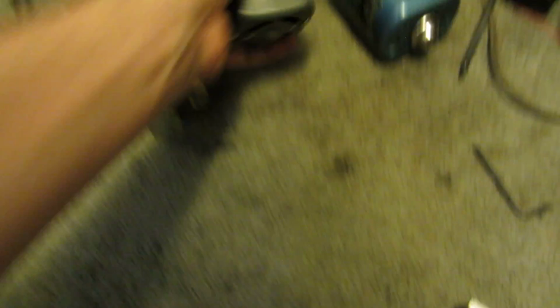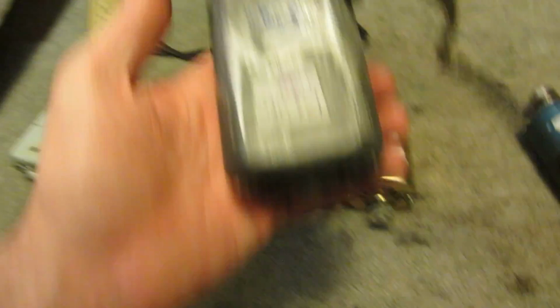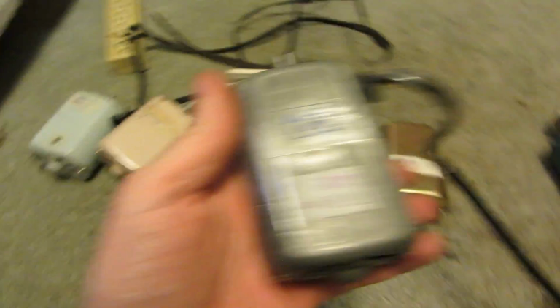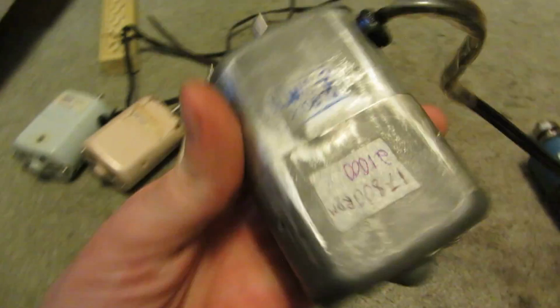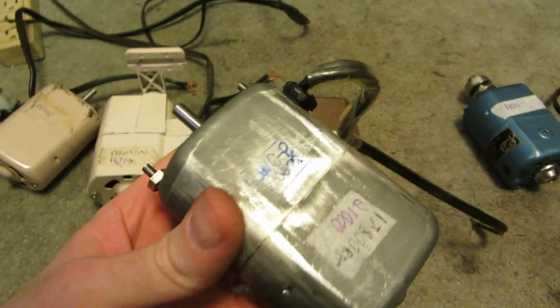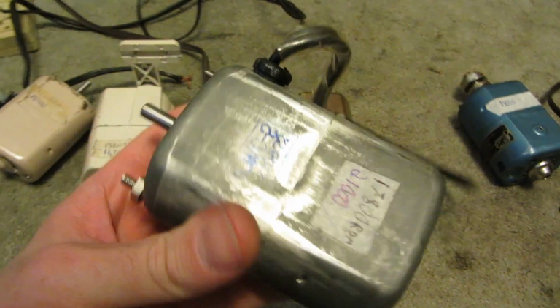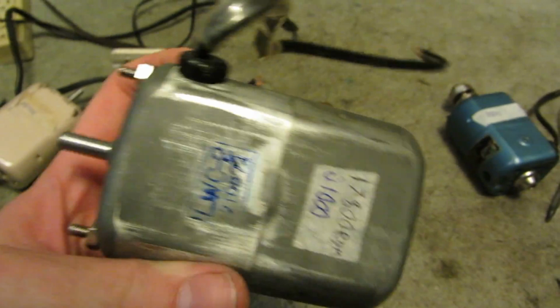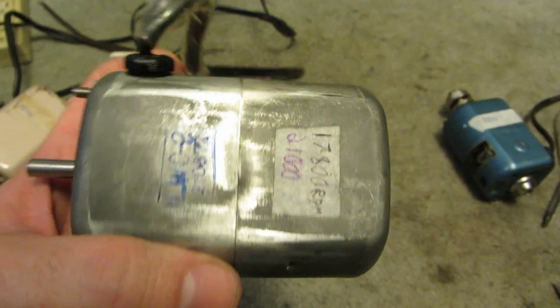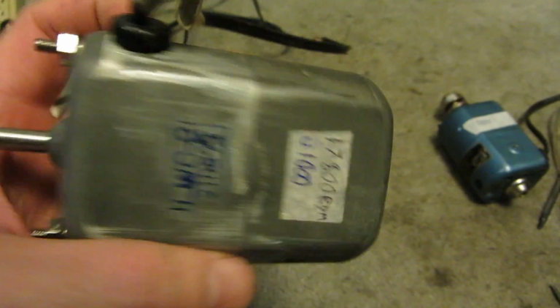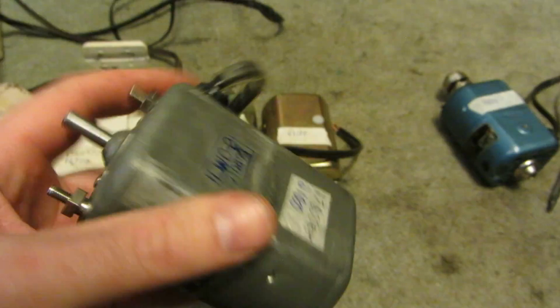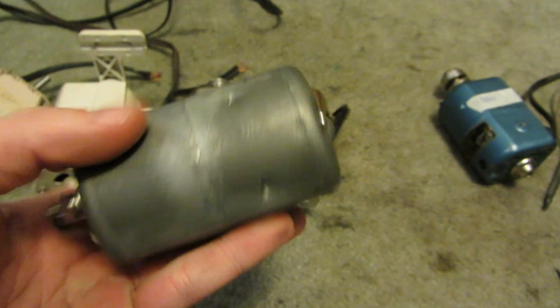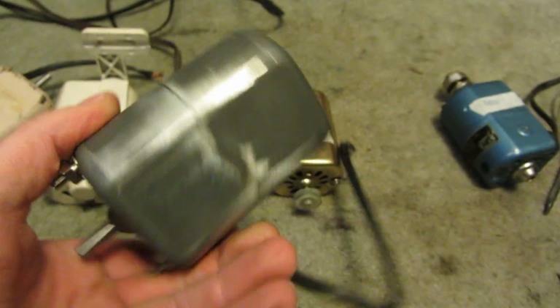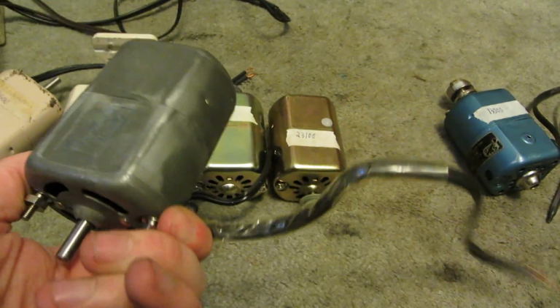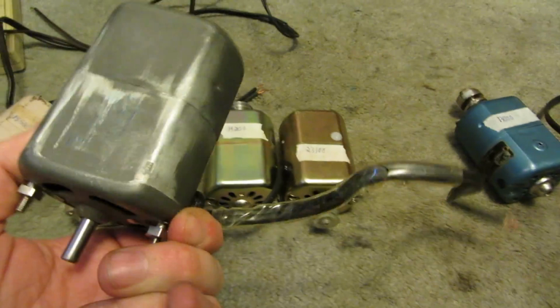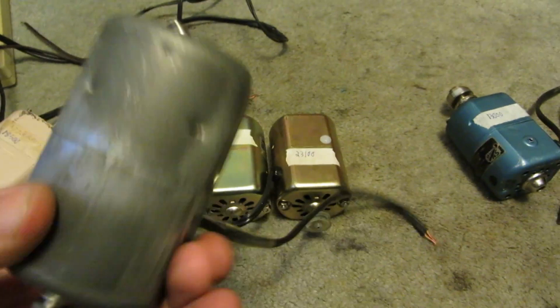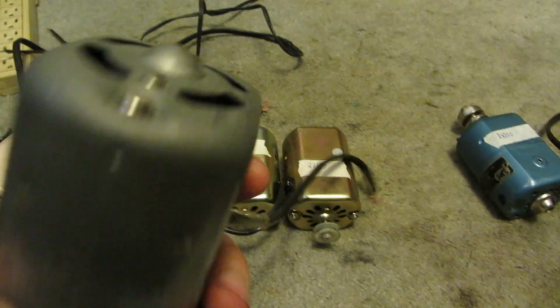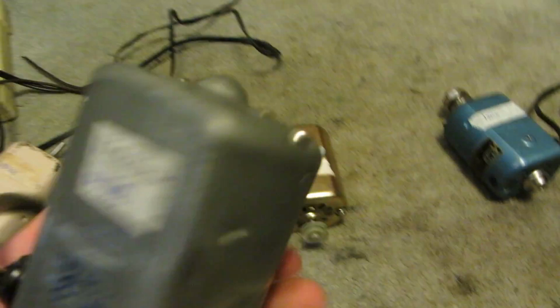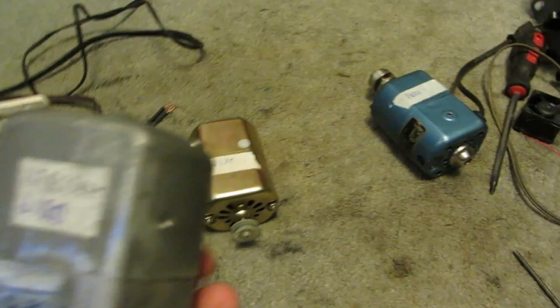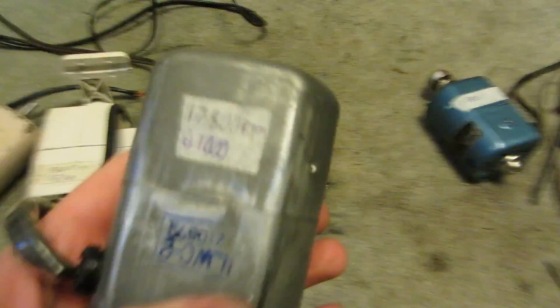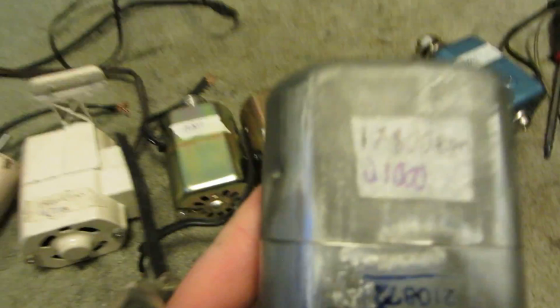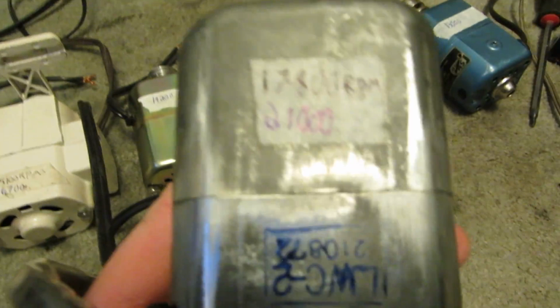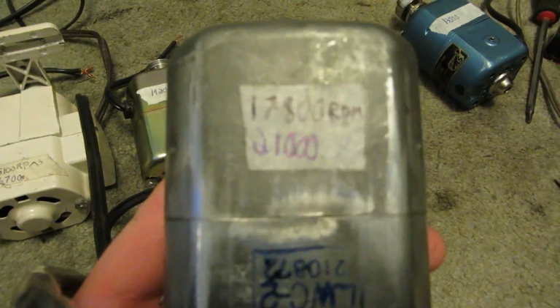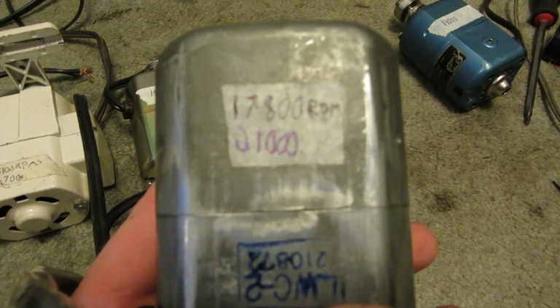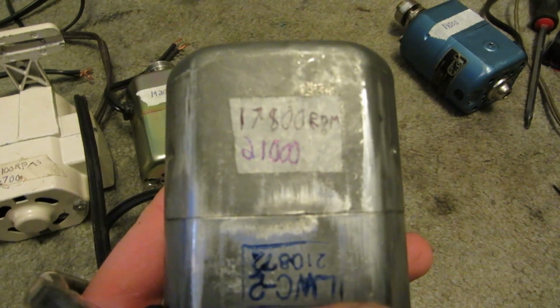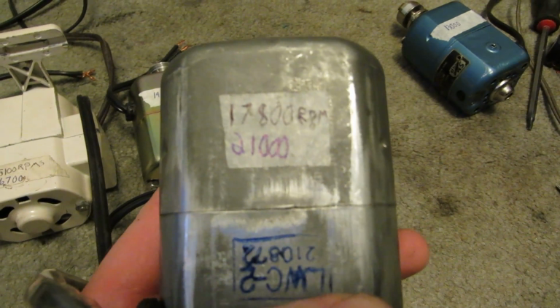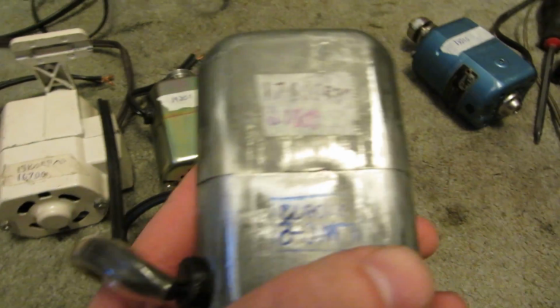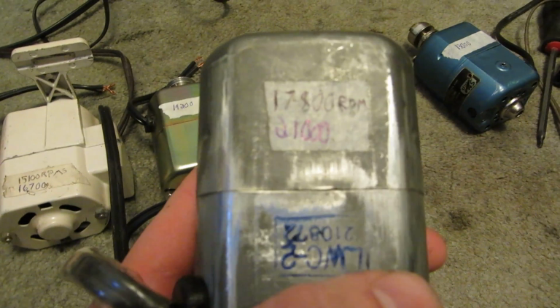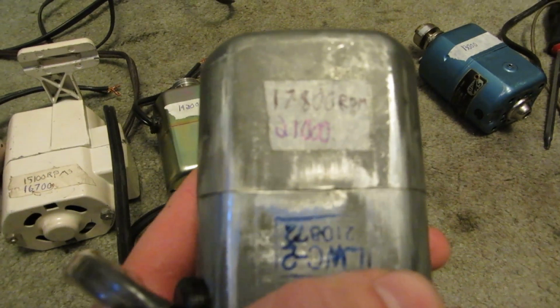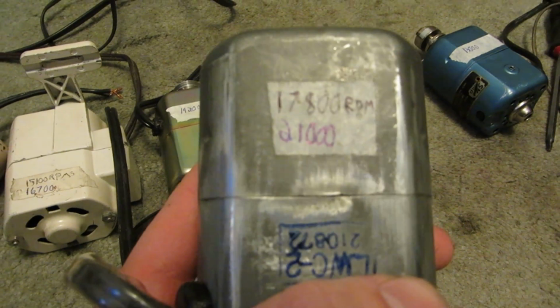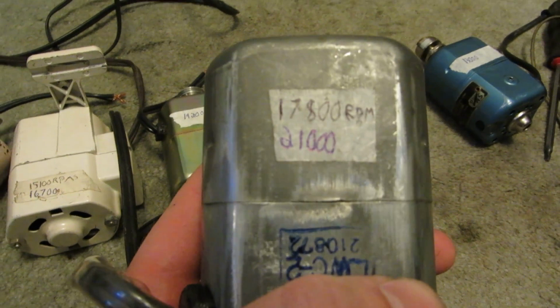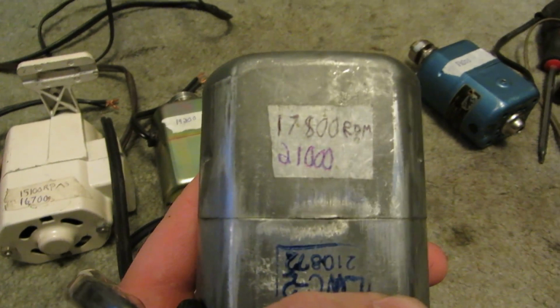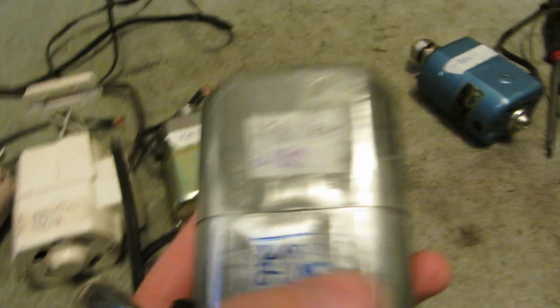This is another generic one — there's no info on this one, no tag. Before I took the fan out, it was 17,800 RPMs. Now that the fan is gone, it's 21,000.